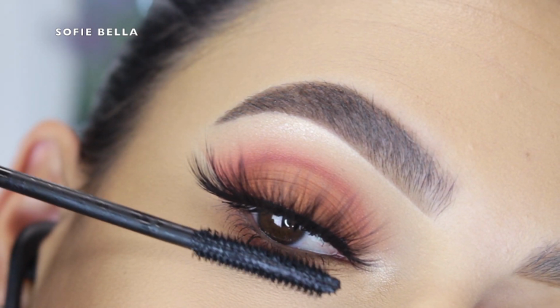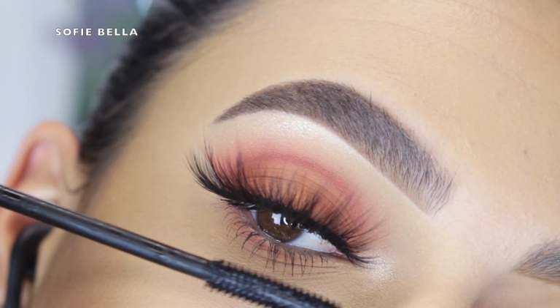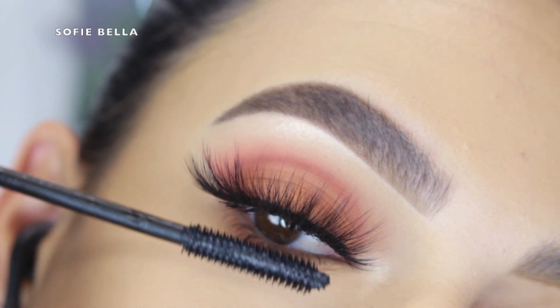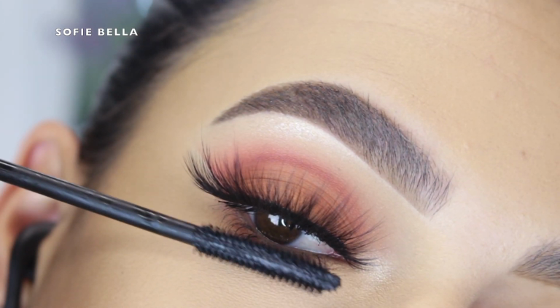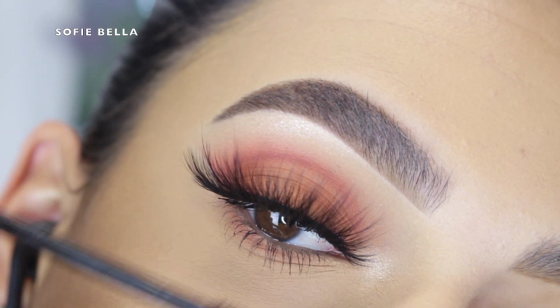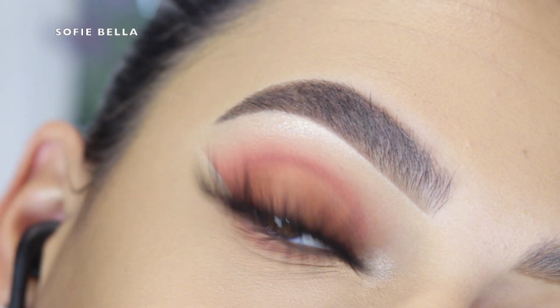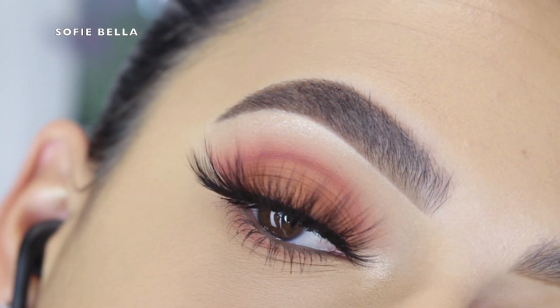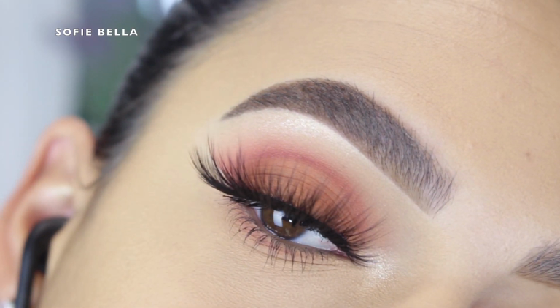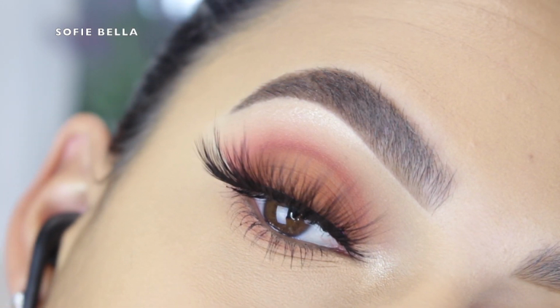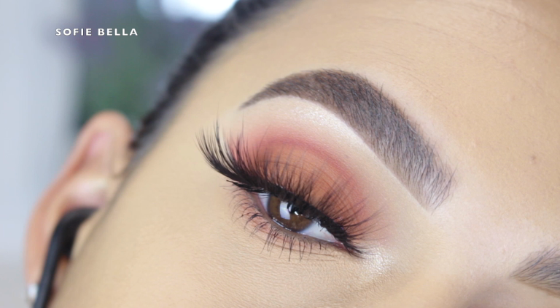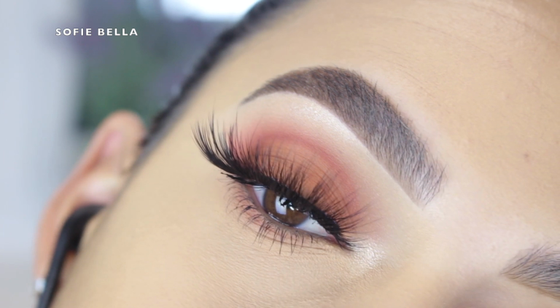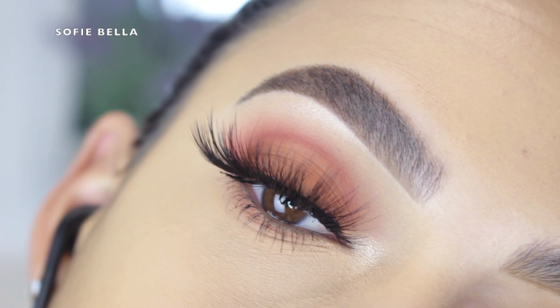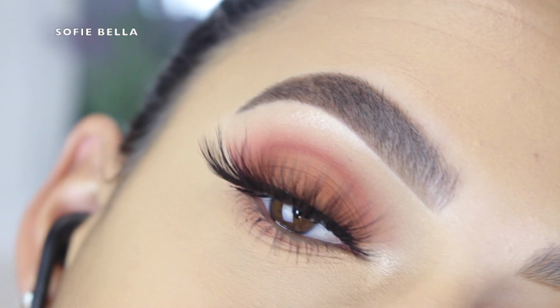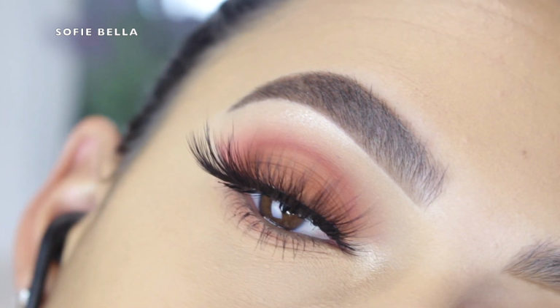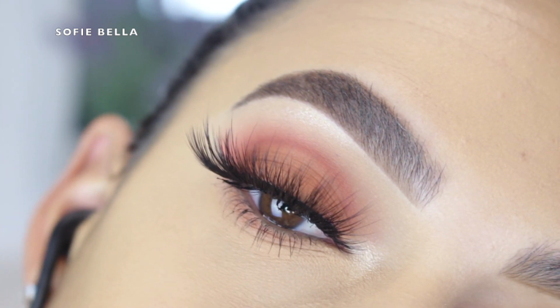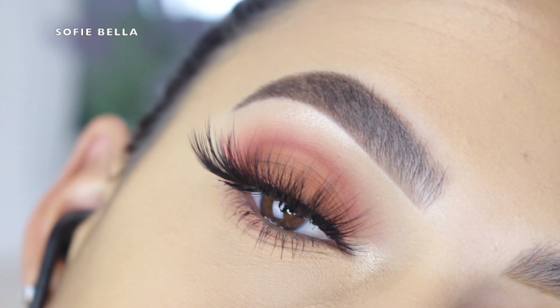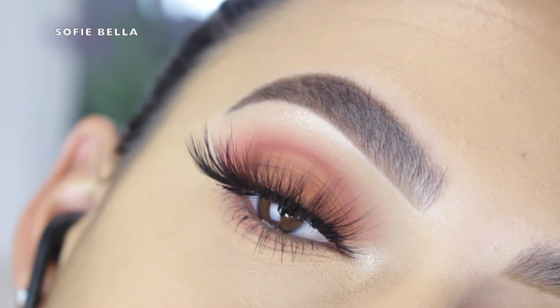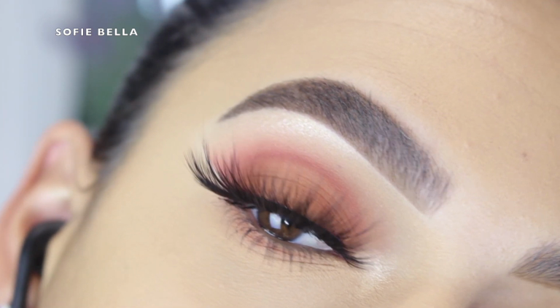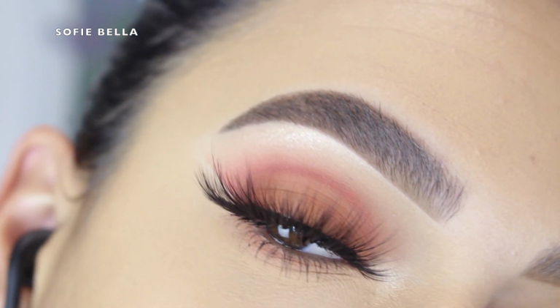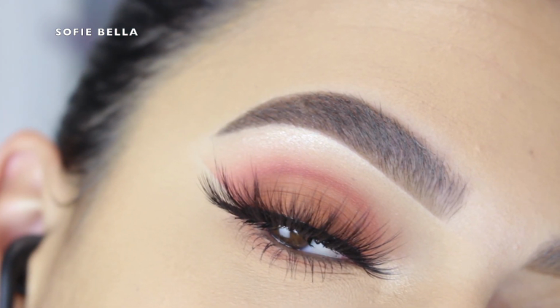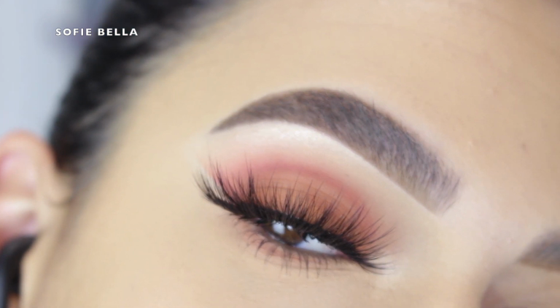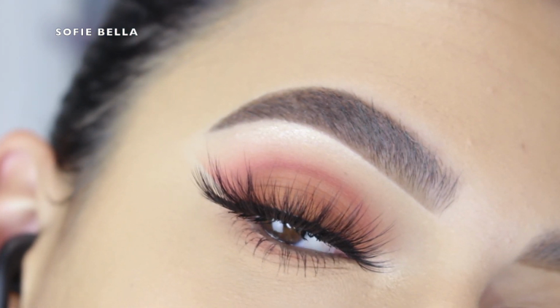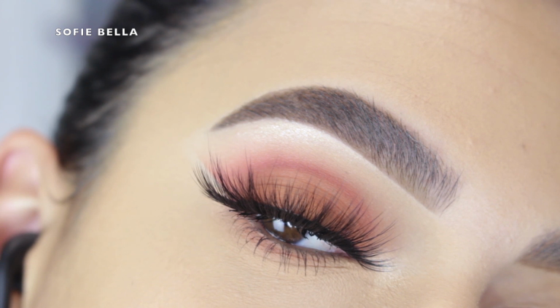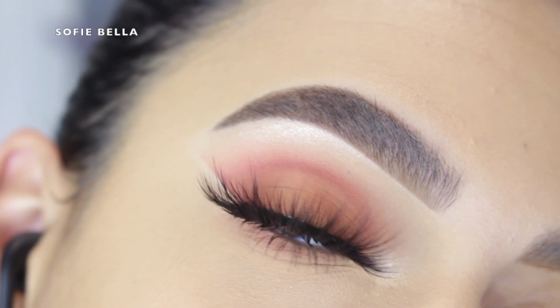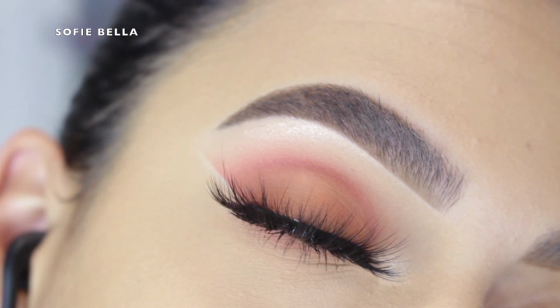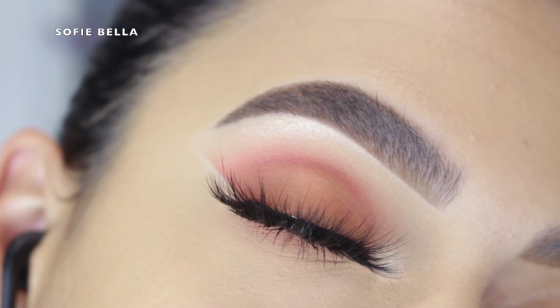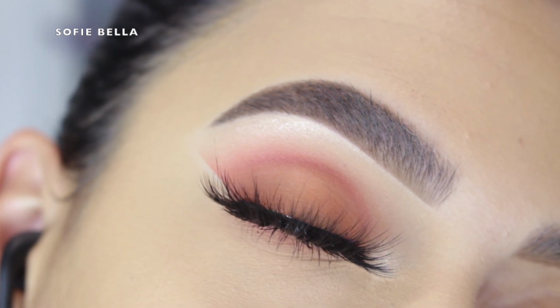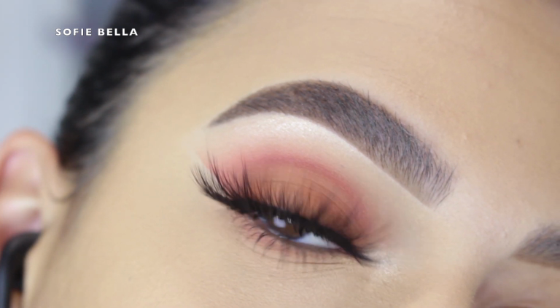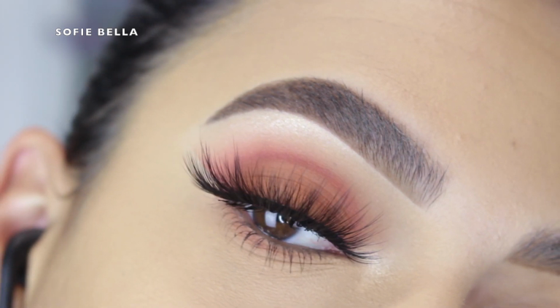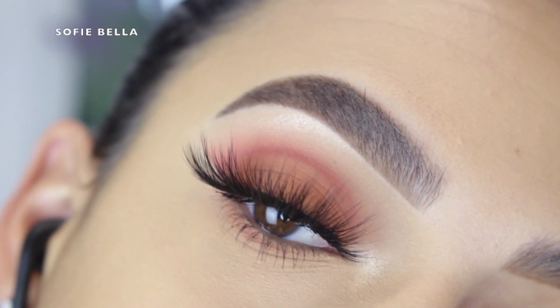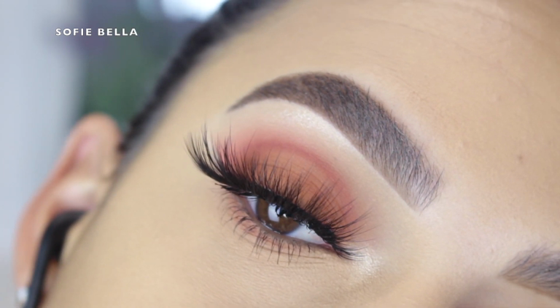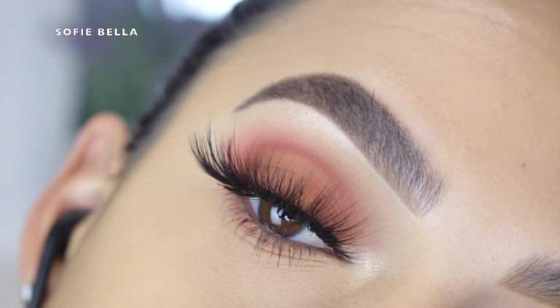And that's the finished look! I really hope you enjoyed watching. If you did, please make sure to give this video a big thumbs up, don't forget to subscribe to our channel, and hit that bell button so you never miss a video. Thank you guys so much for watching — I'll see you in the next one, bye!